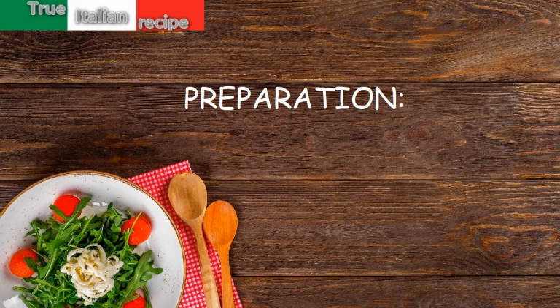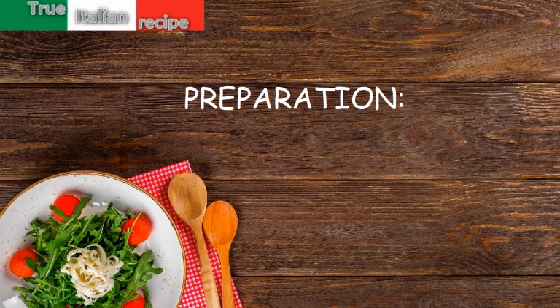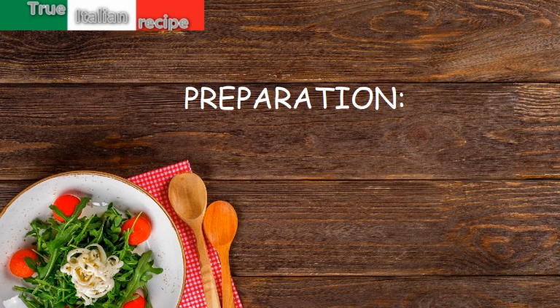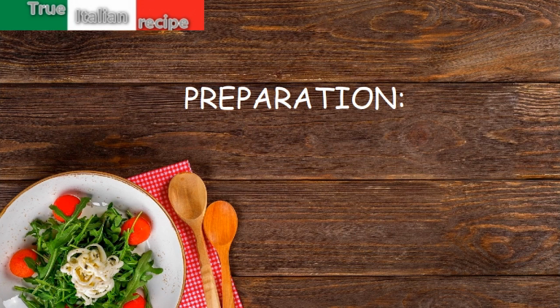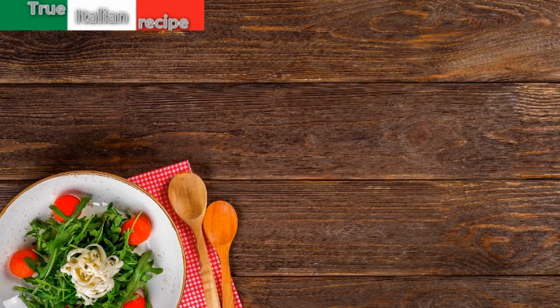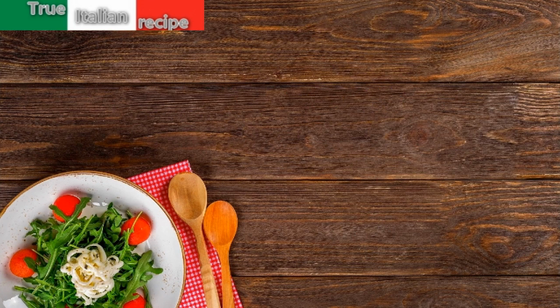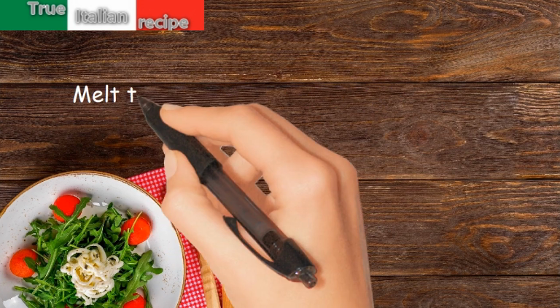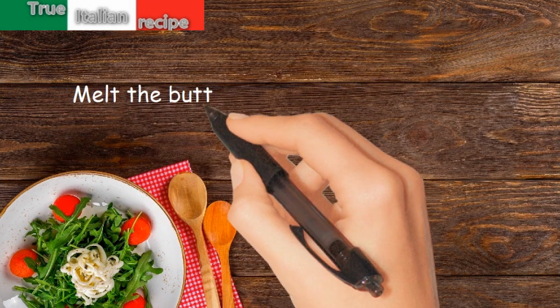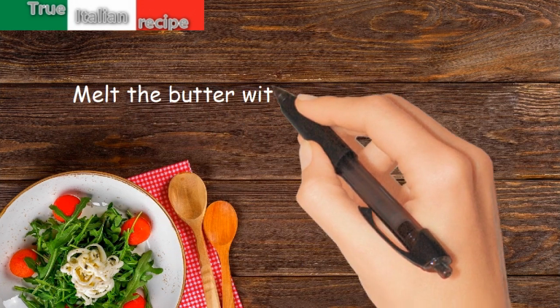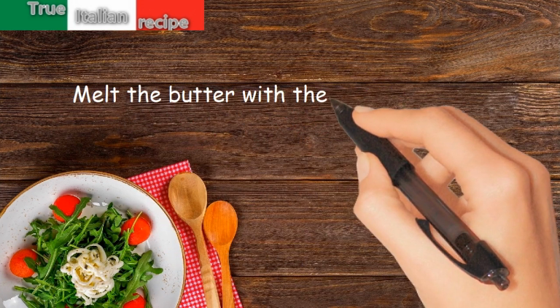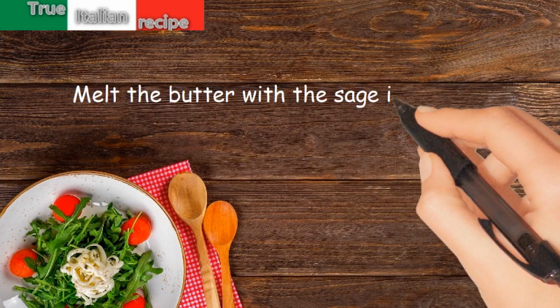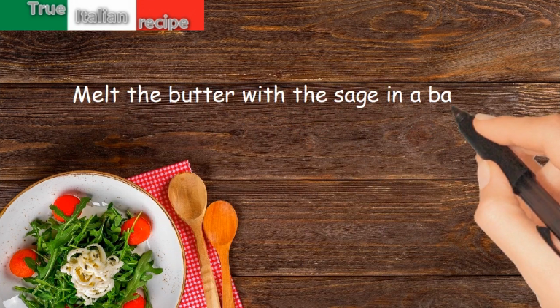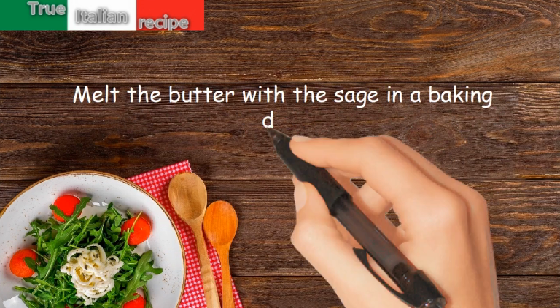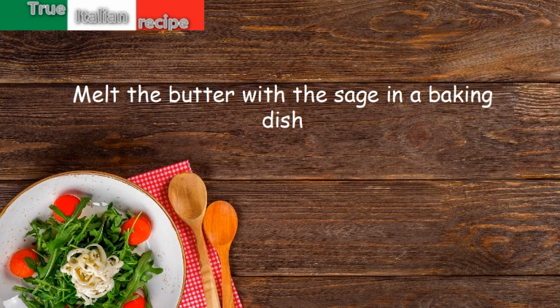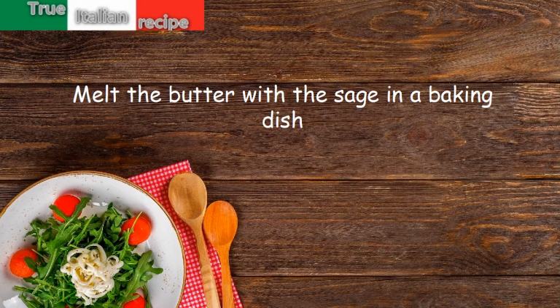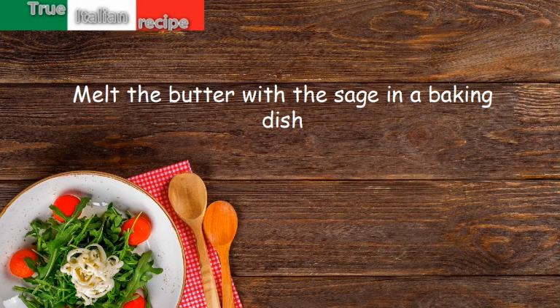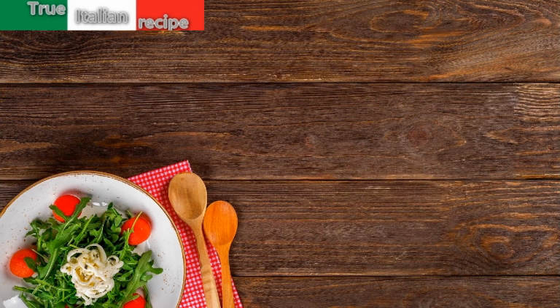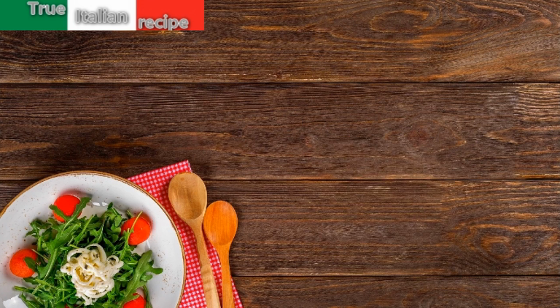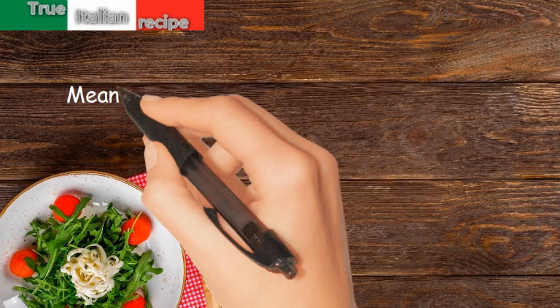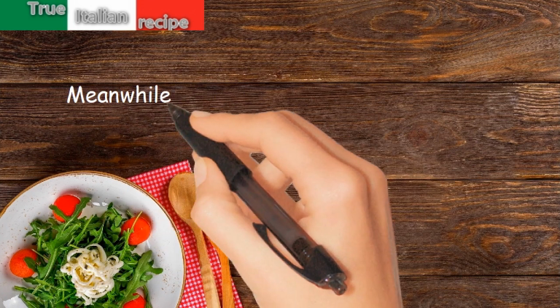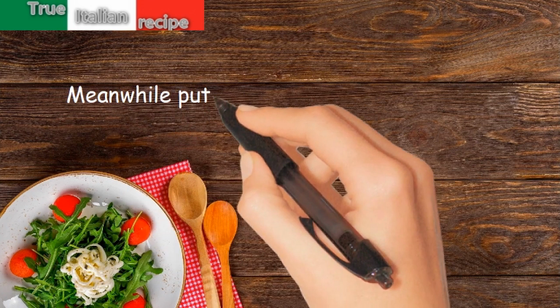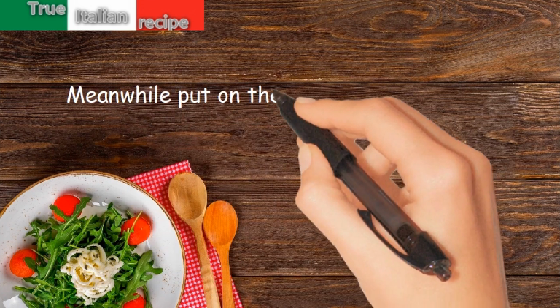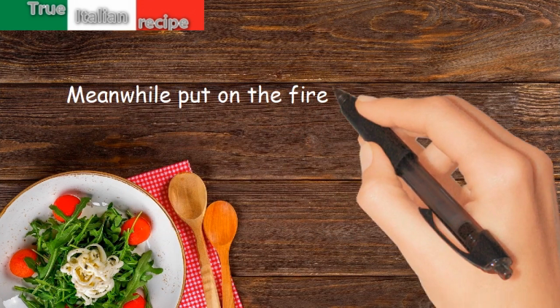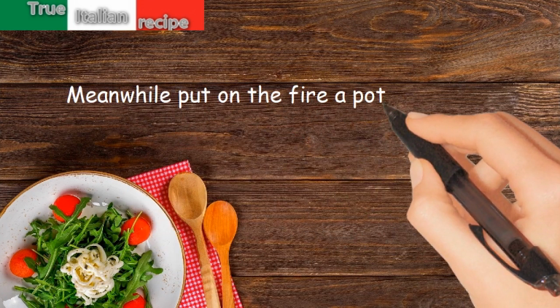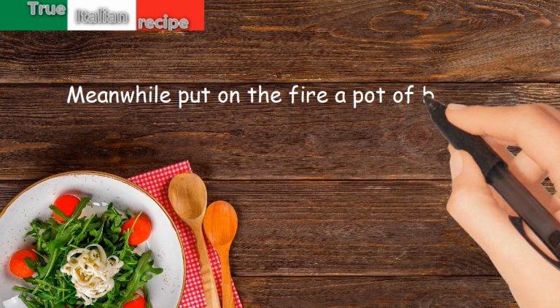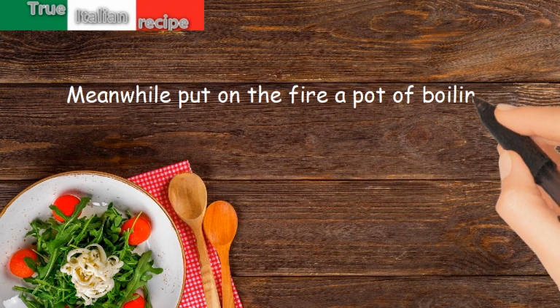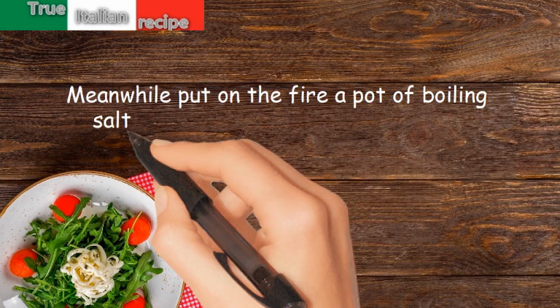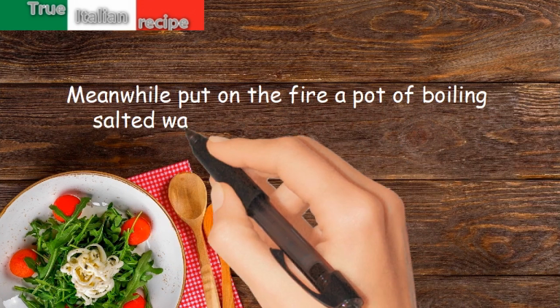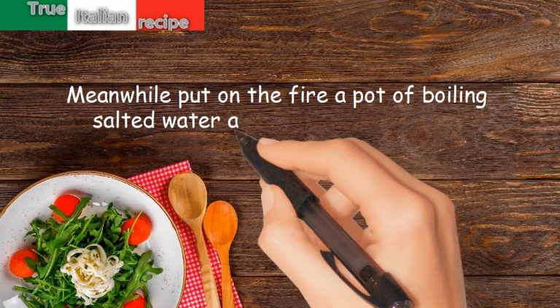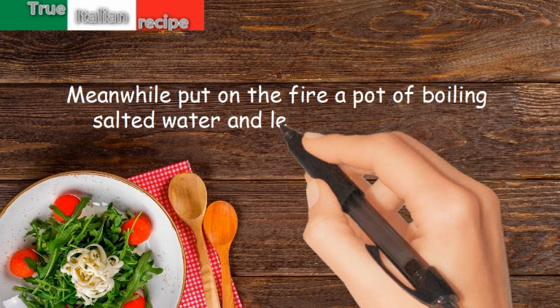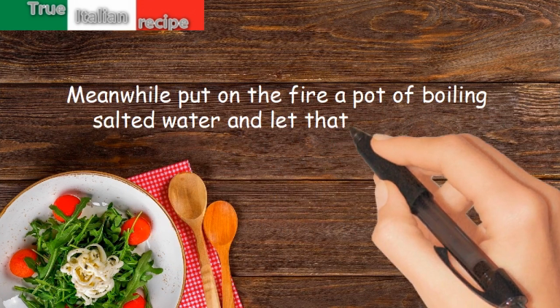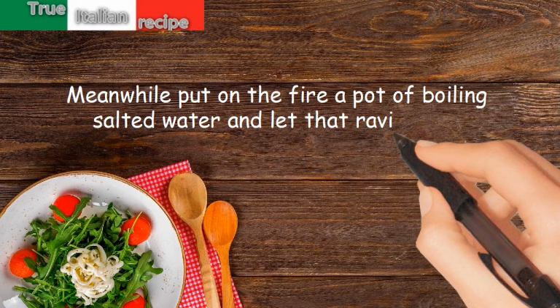Preparation. Melt the butter with the sage in a baking dish. Meanwhile, put on the fire a pot of boiling salted water and let the ravioli boil.